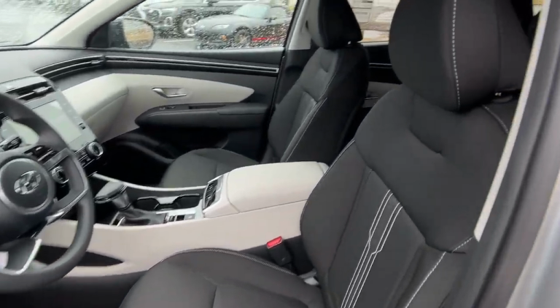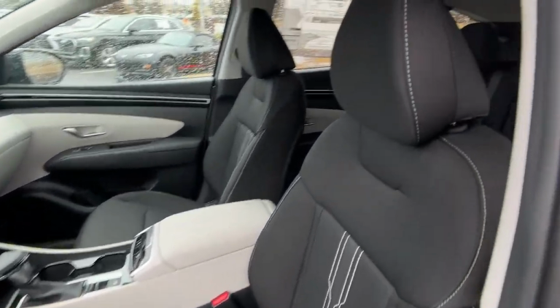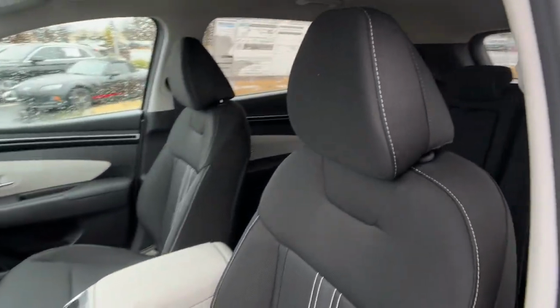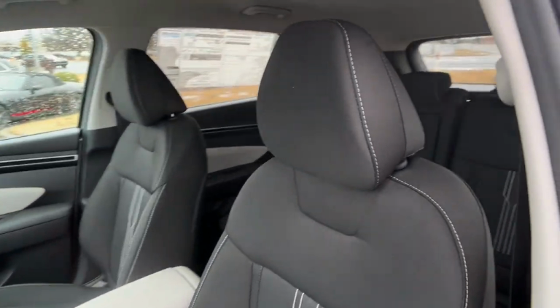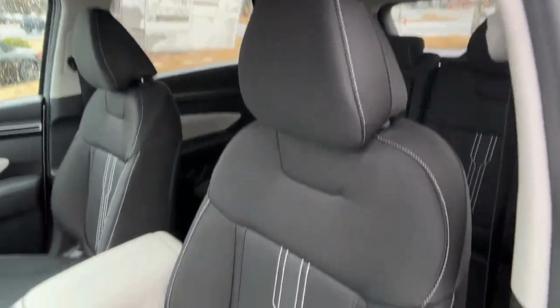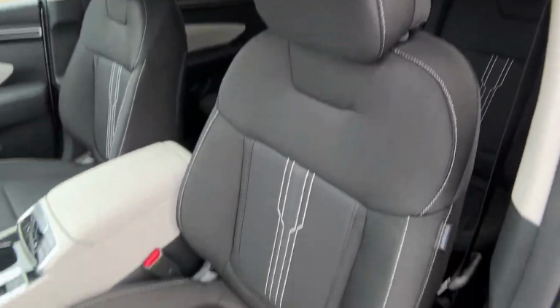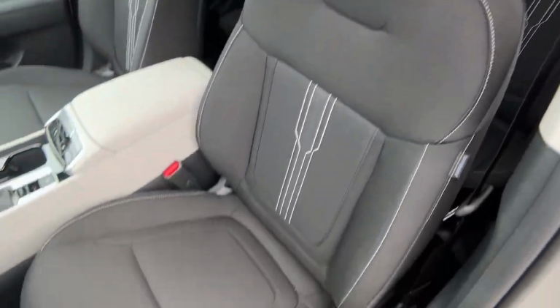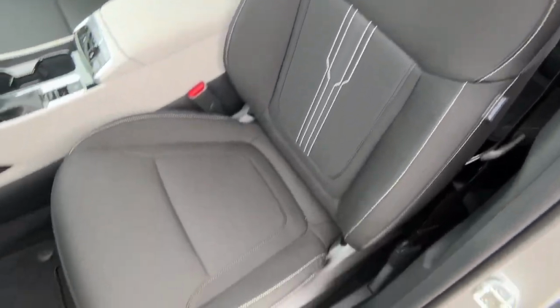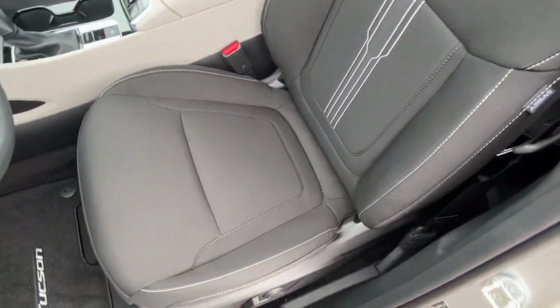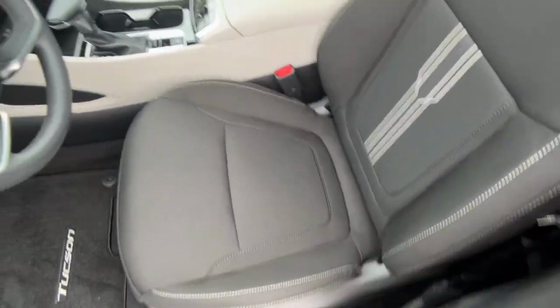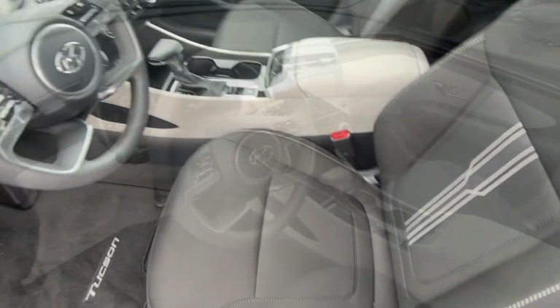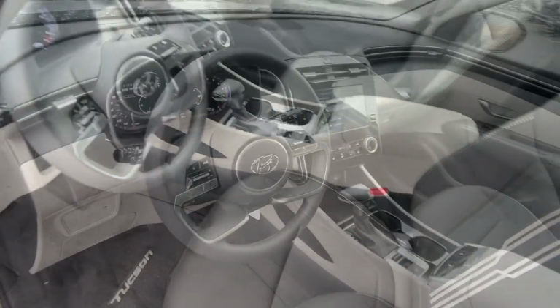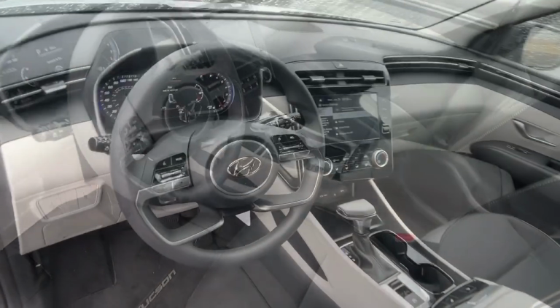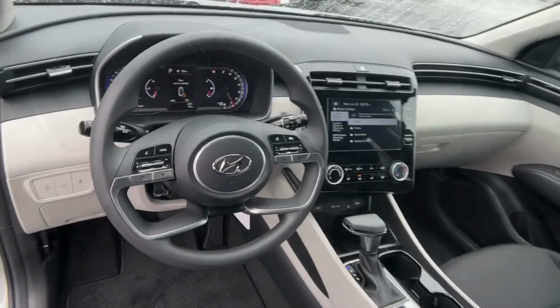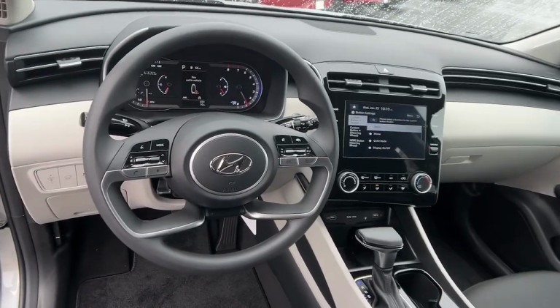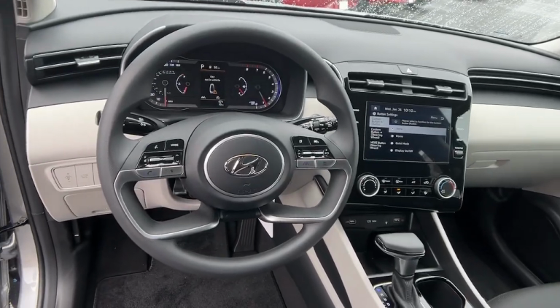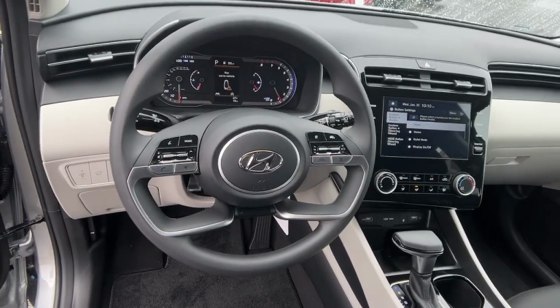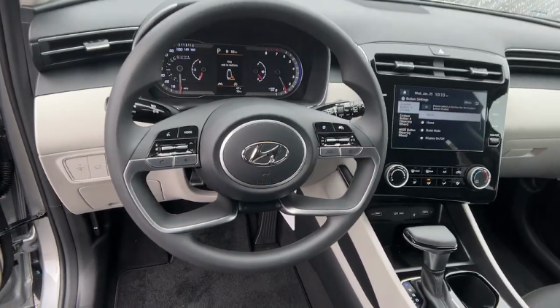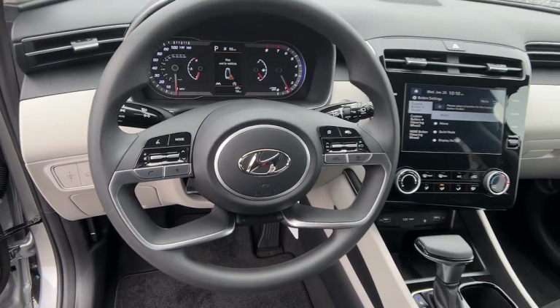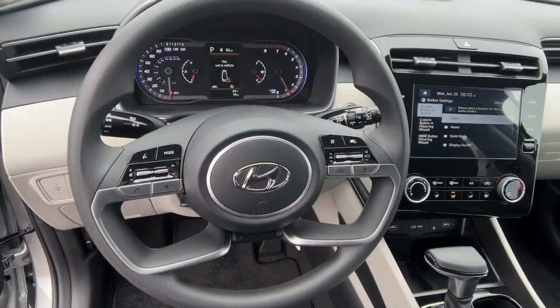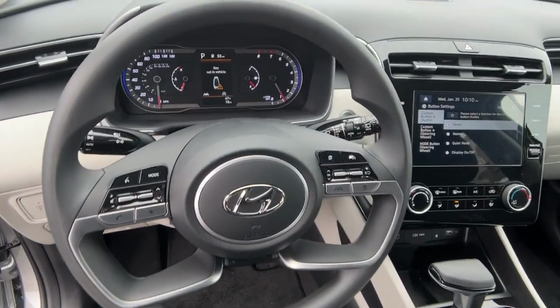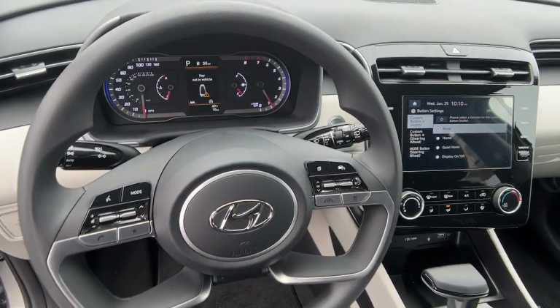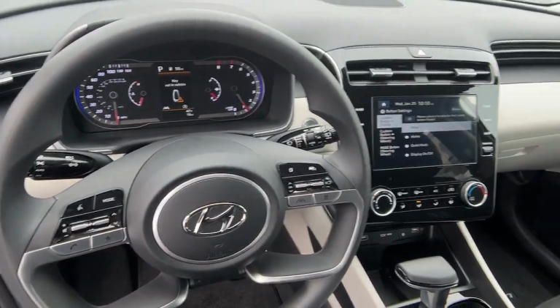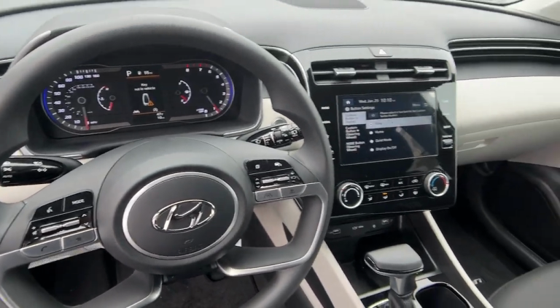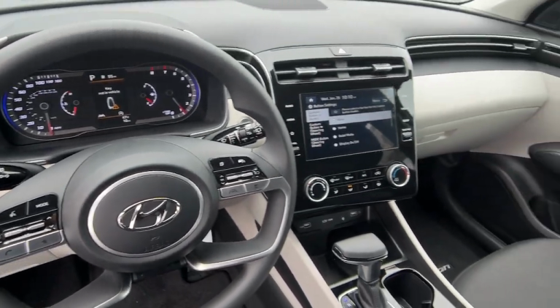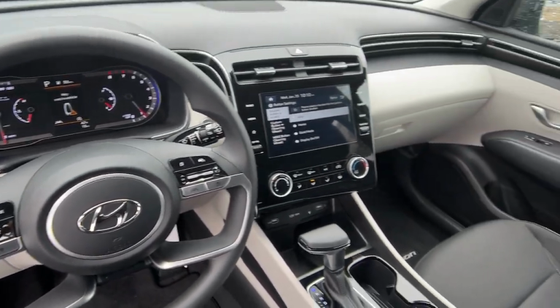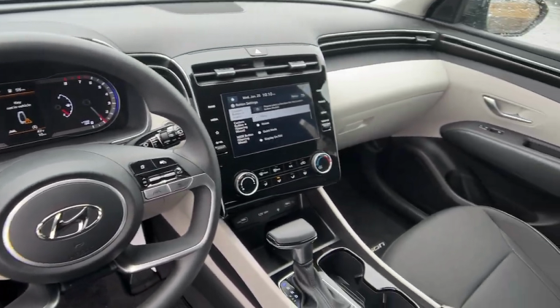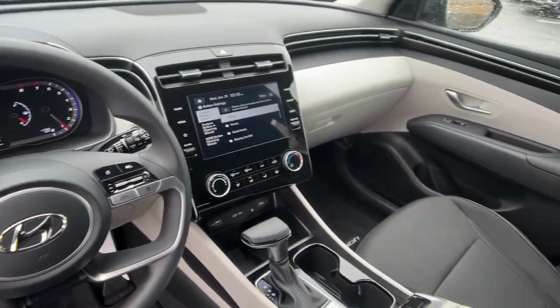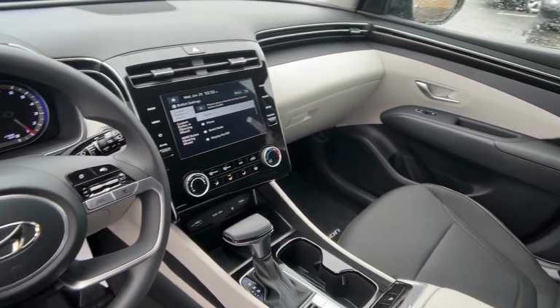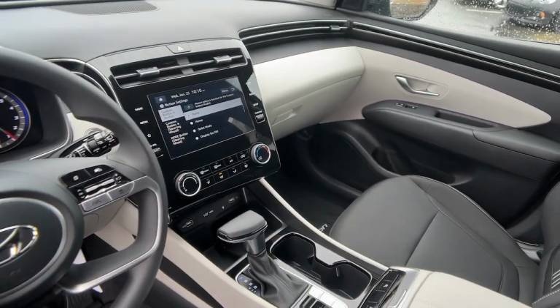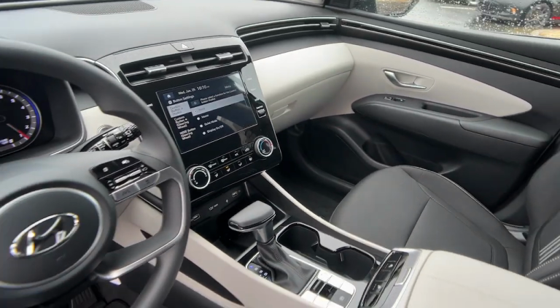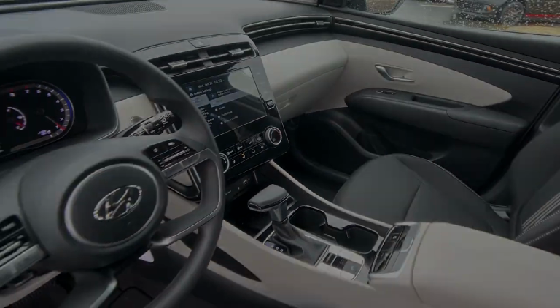Alarm, electronic stability control, heated front seat. Quality blends beautifully with convenience in this remarkably well-designed Tucson.